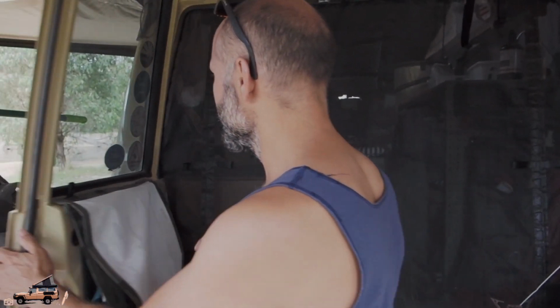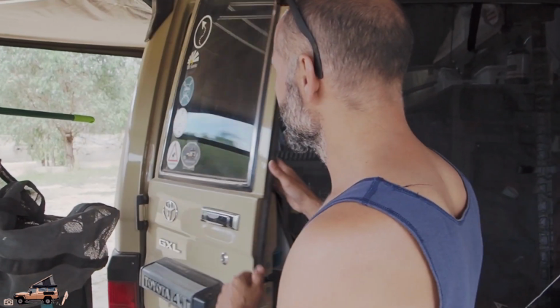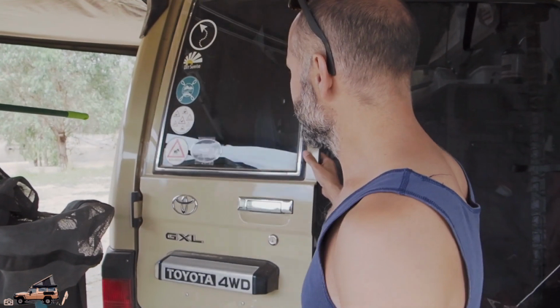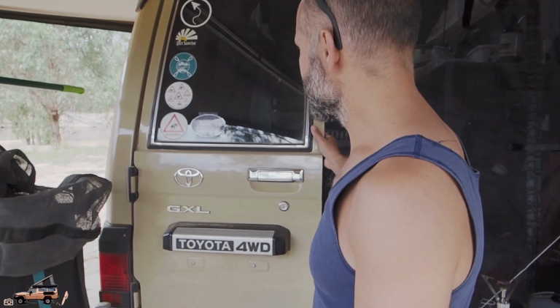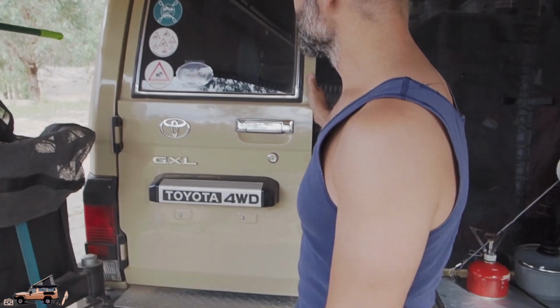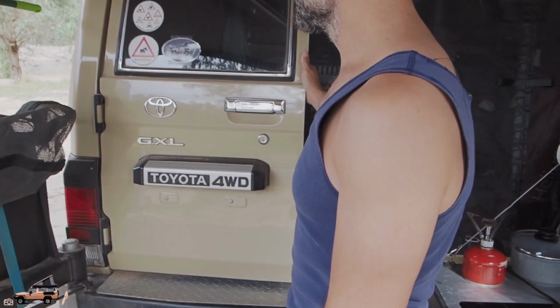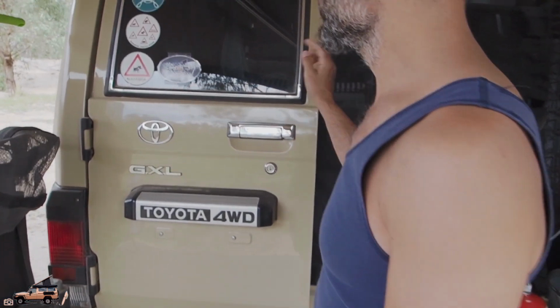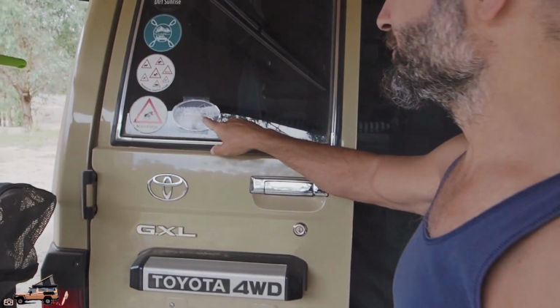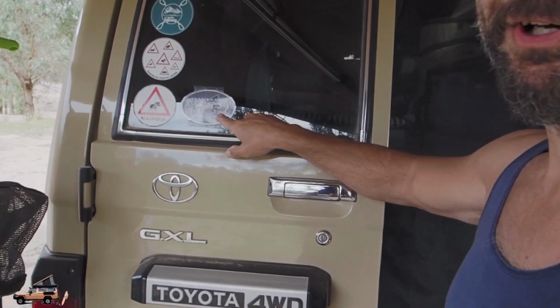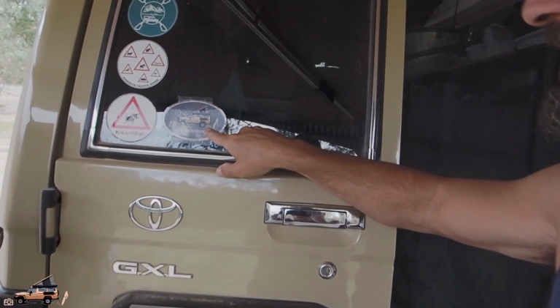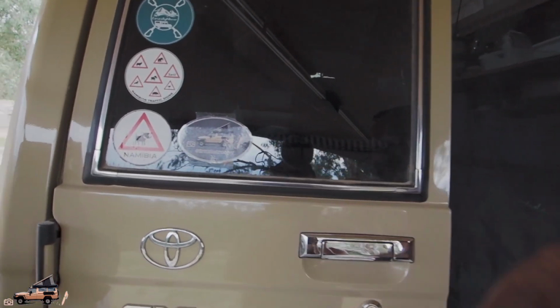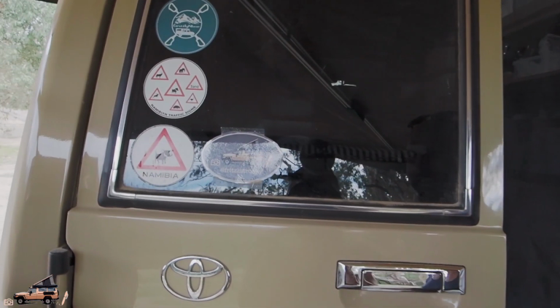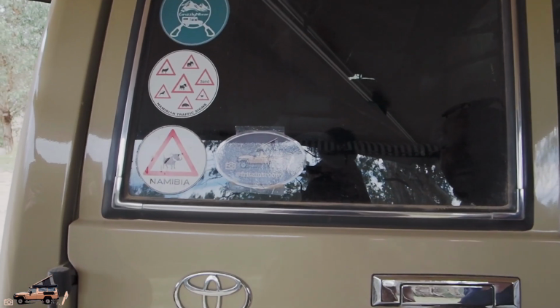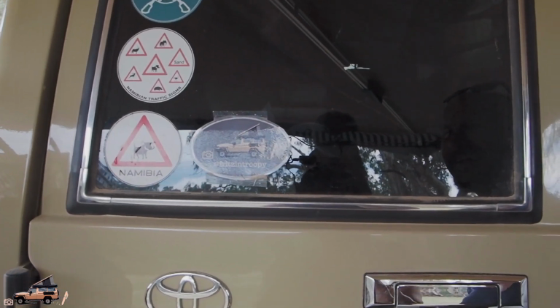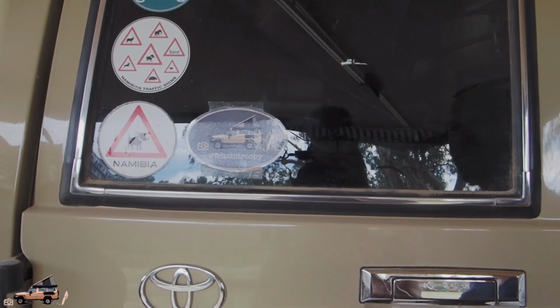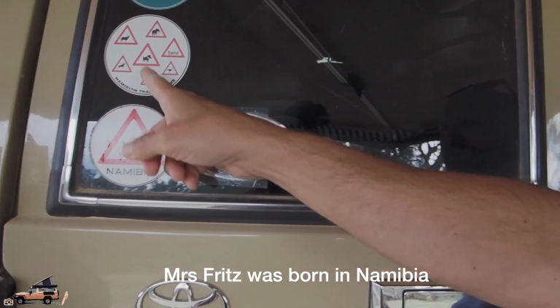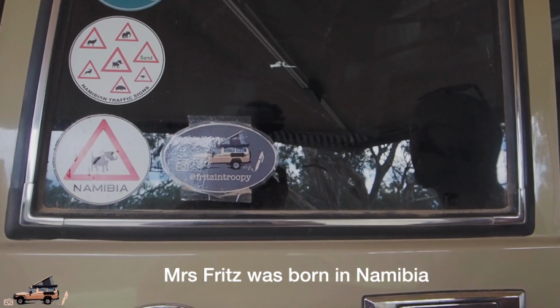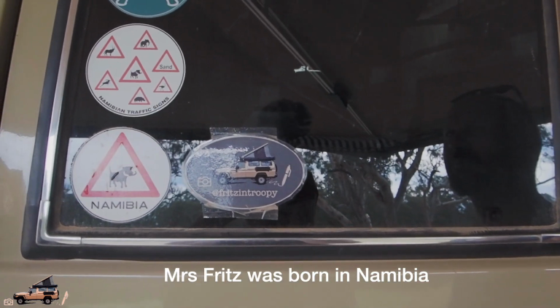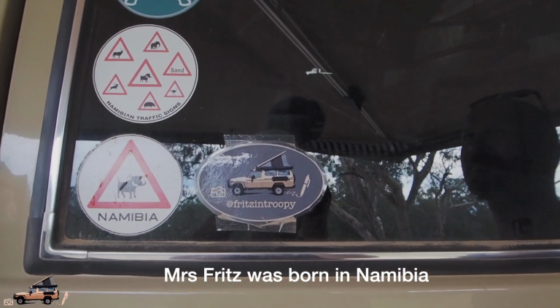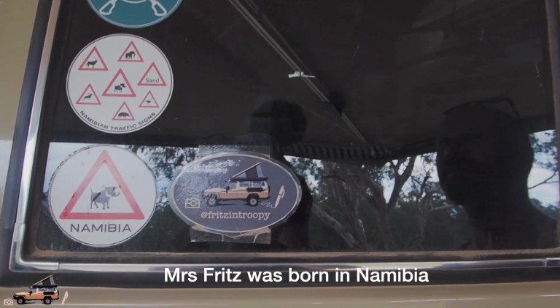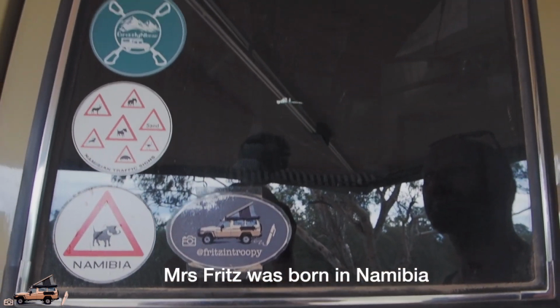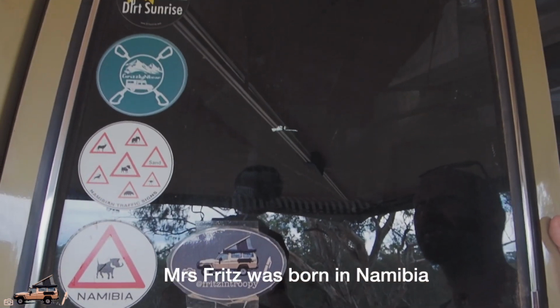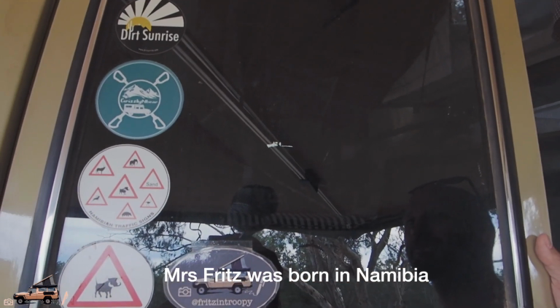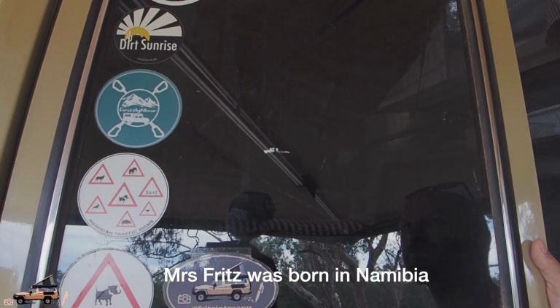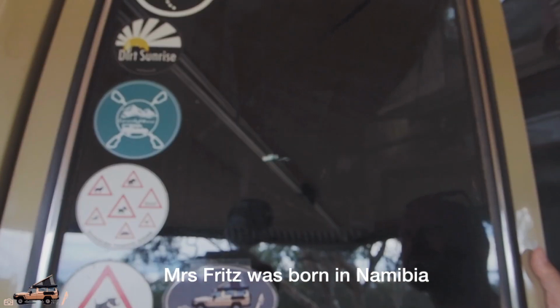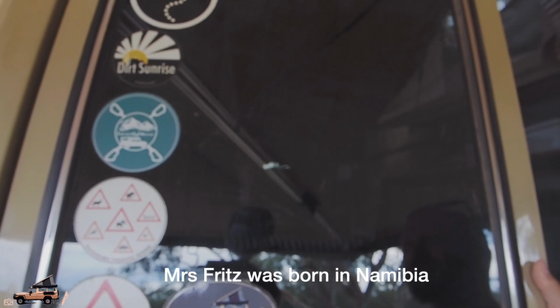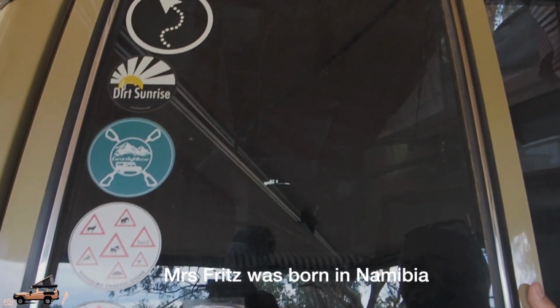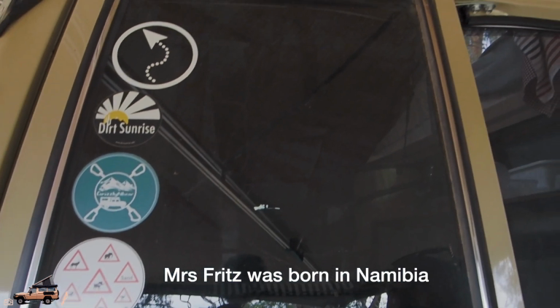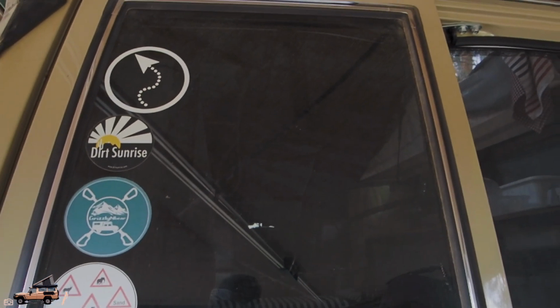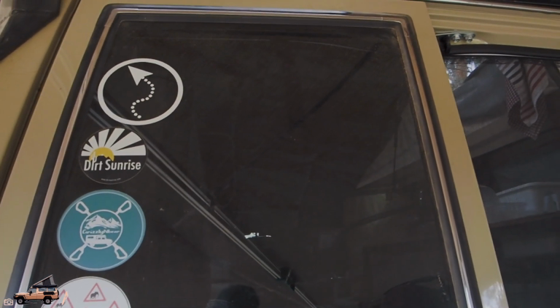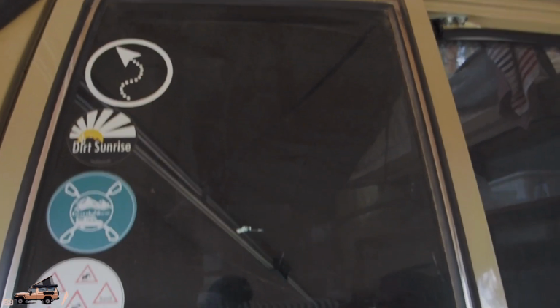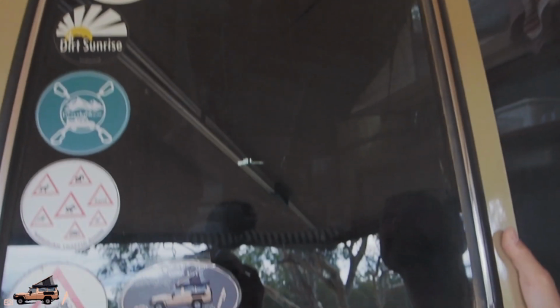On the back here, just some important stickers. There's our prototype. Namibia — we love Namibia. And a couple of other YouTubers that we follow: Crissy Bear, Dirt Sunrise and Overland Travelers.